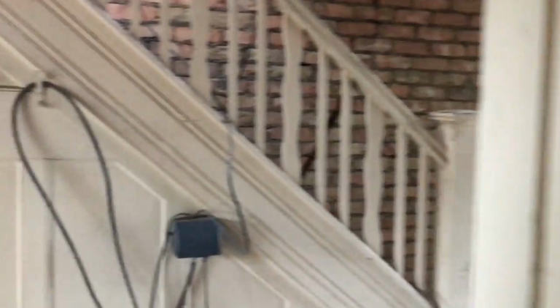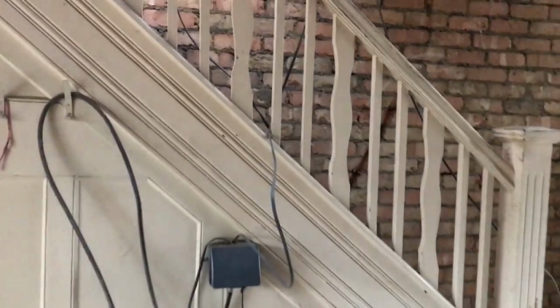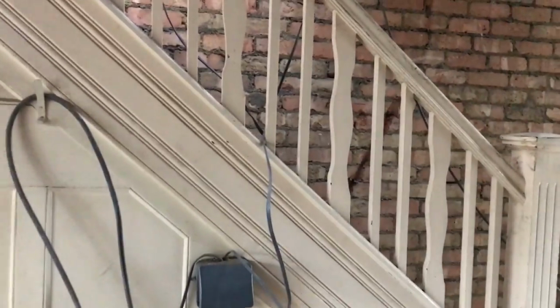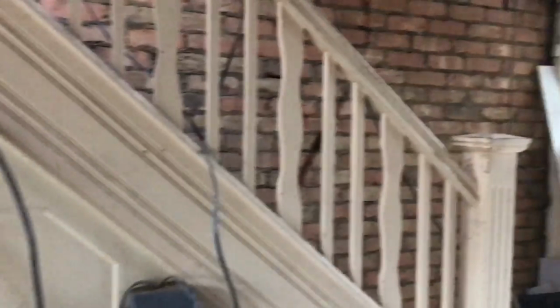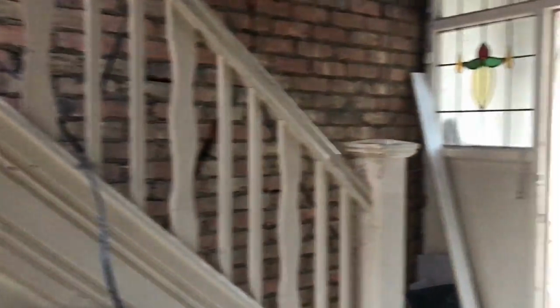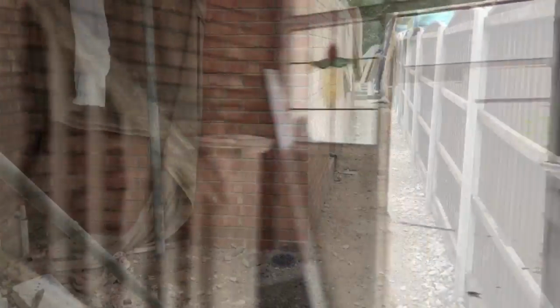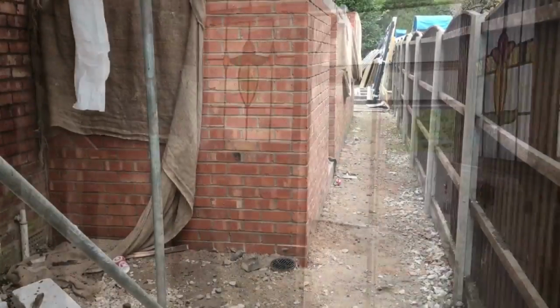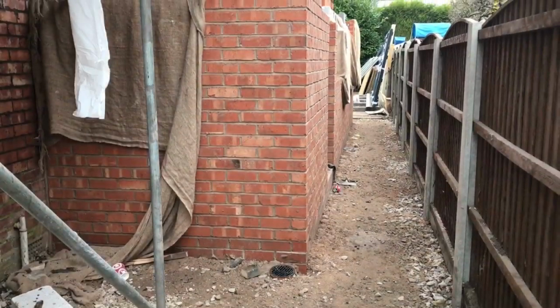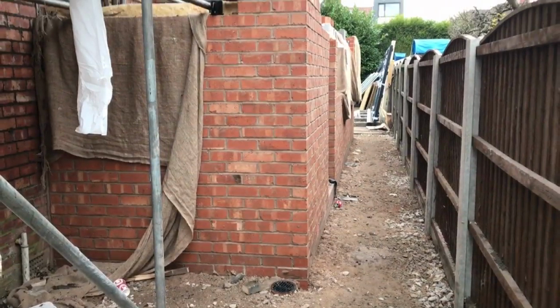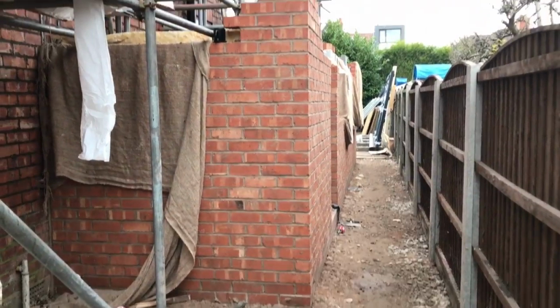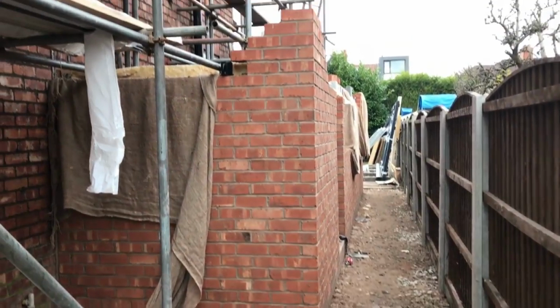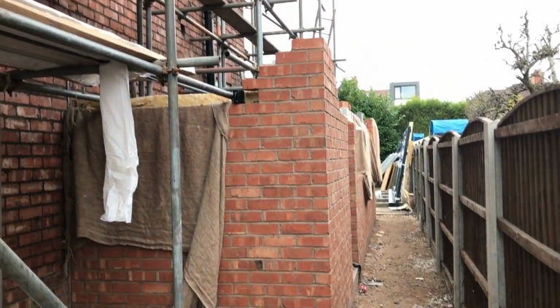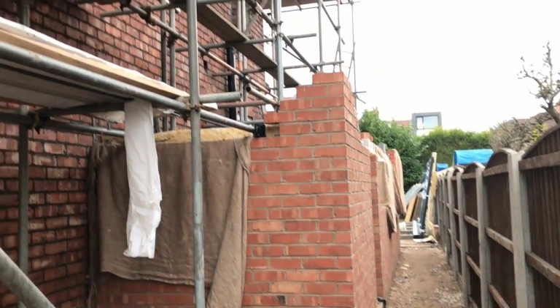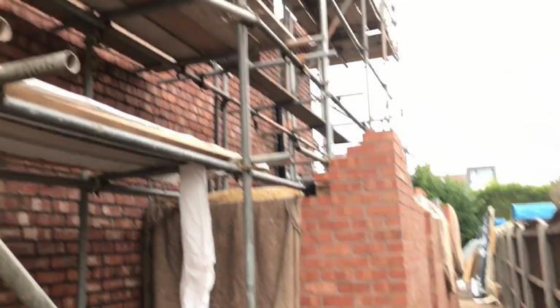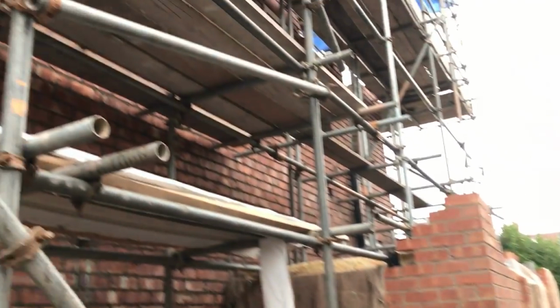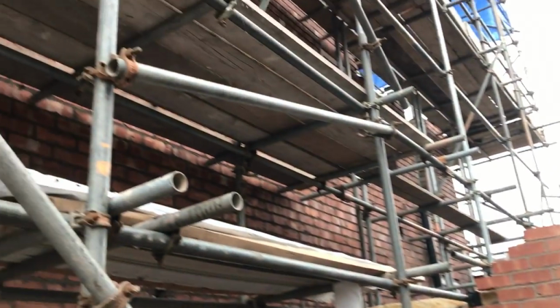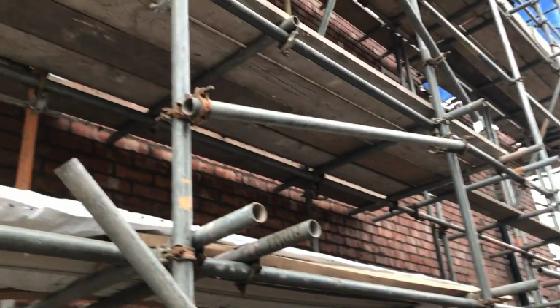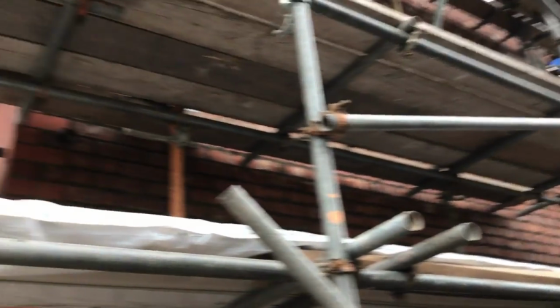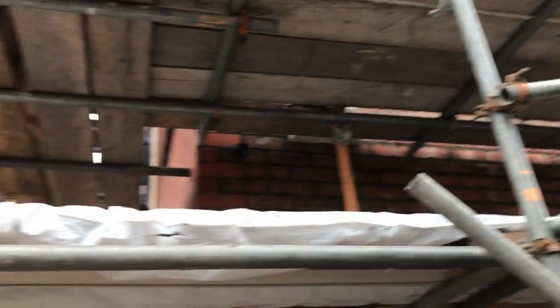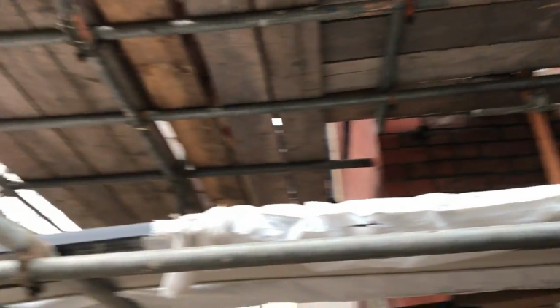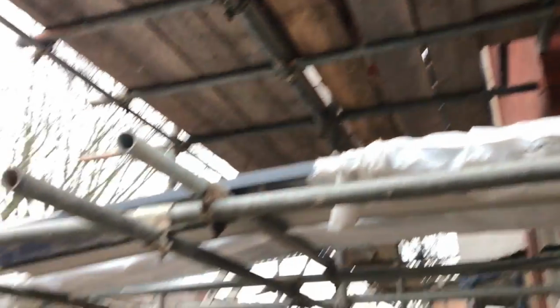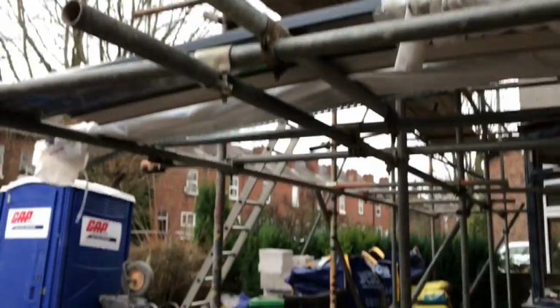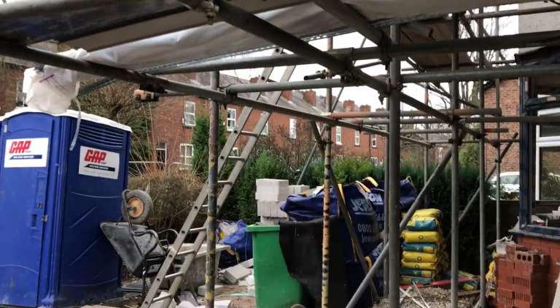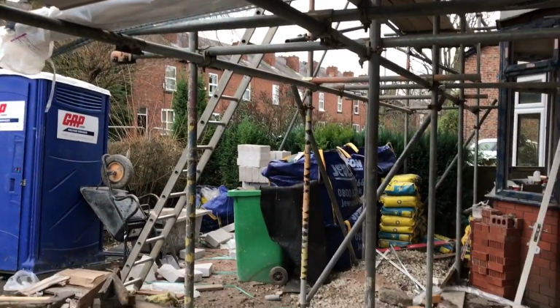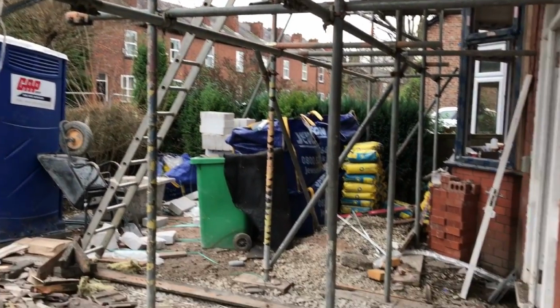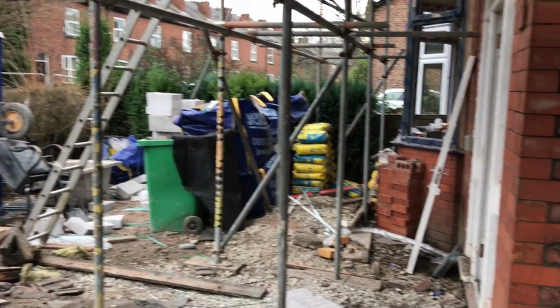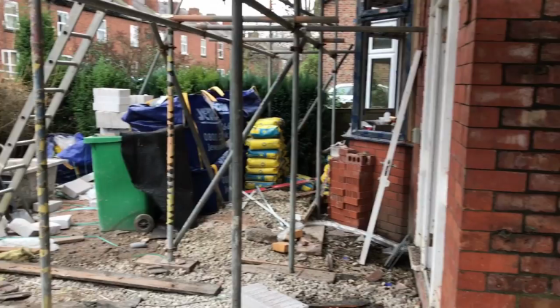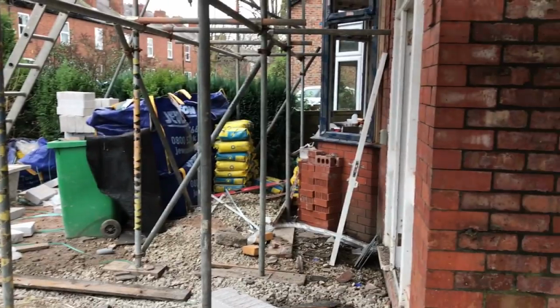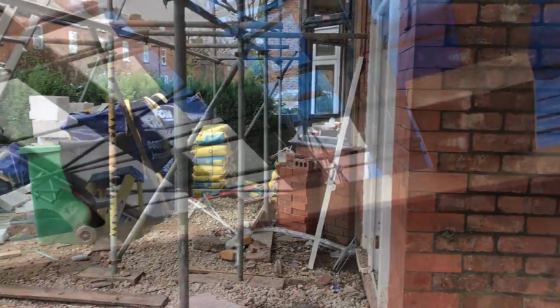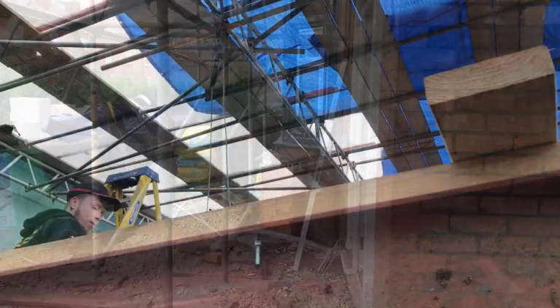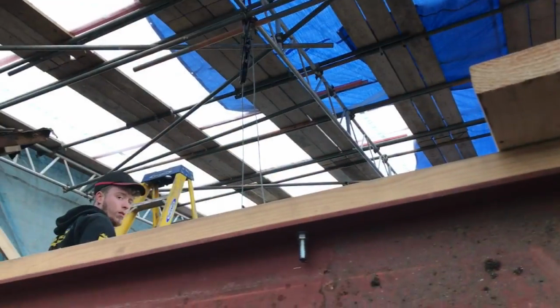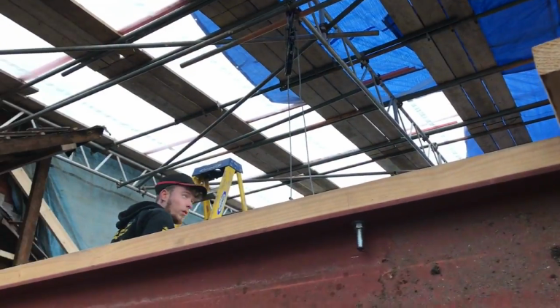This room is nearly done really — the plaster's up, the electrics are in, and down the side of the house the extension is nearly there. But the main focus now is the scaffolding, as we'll be working from the top down.